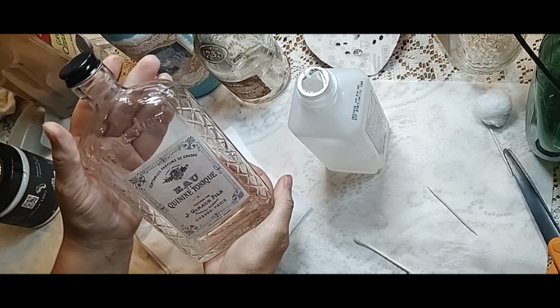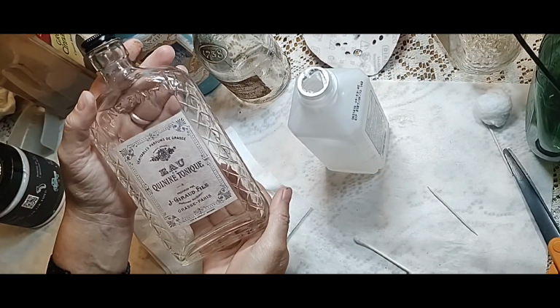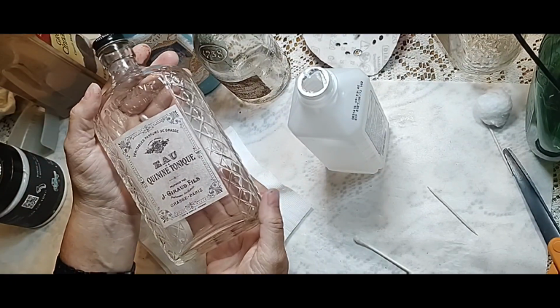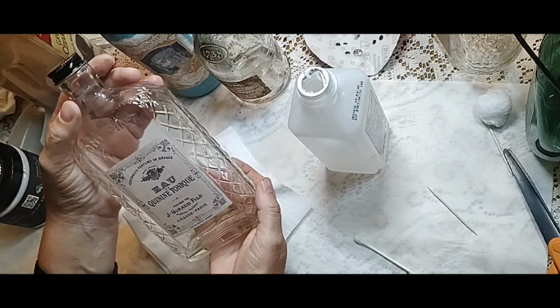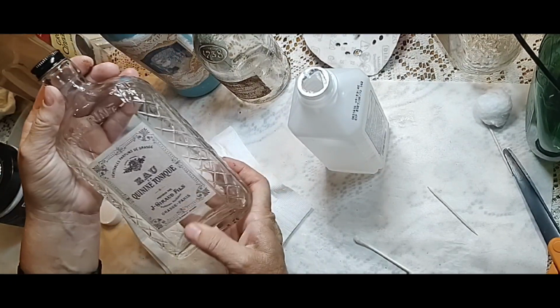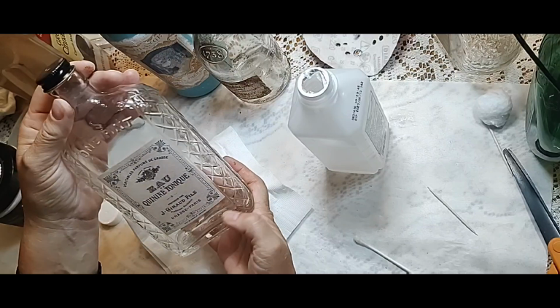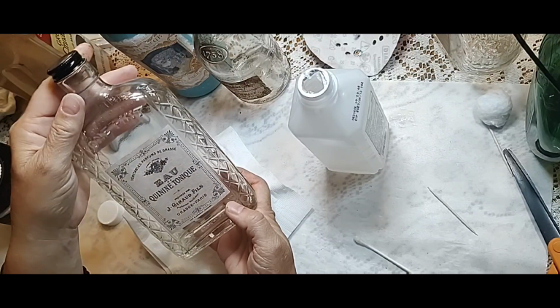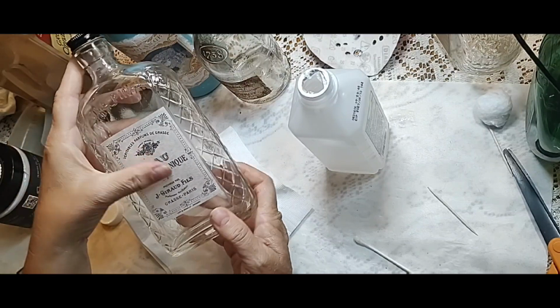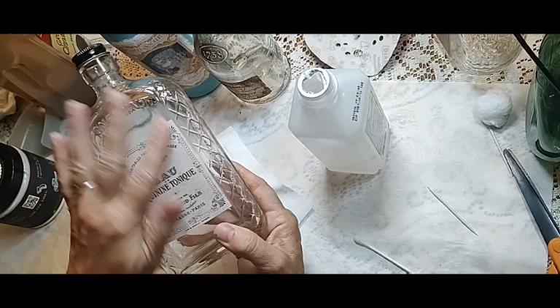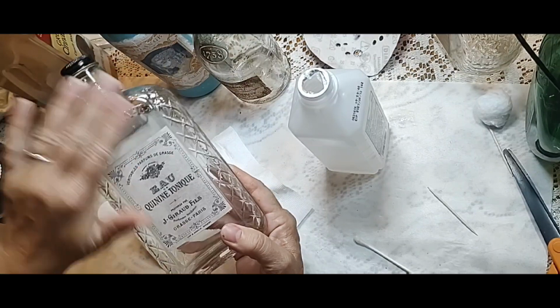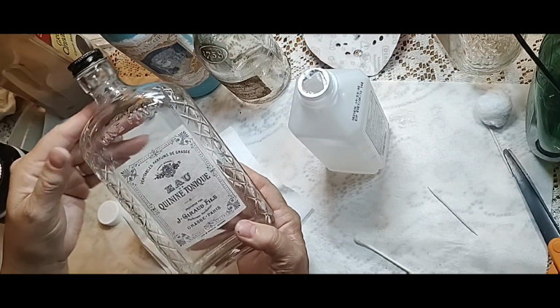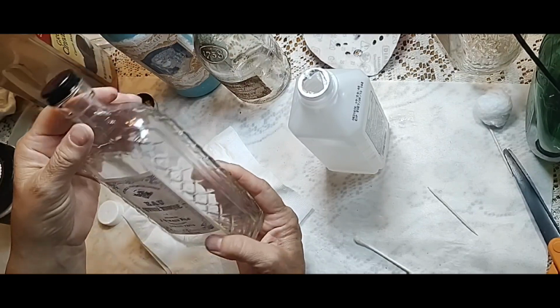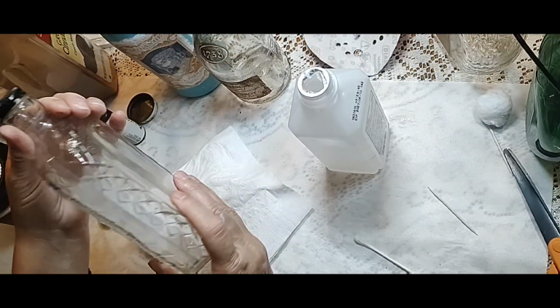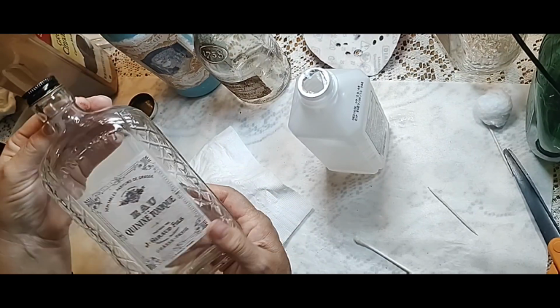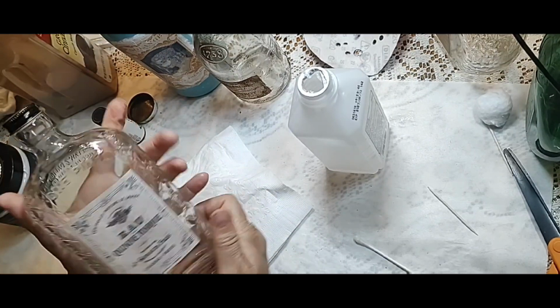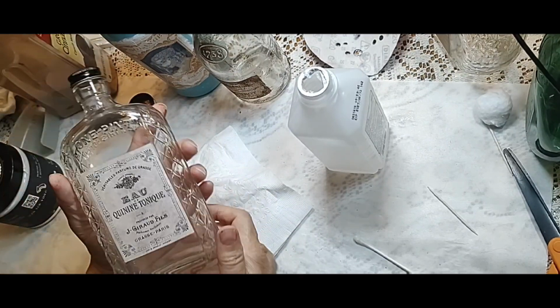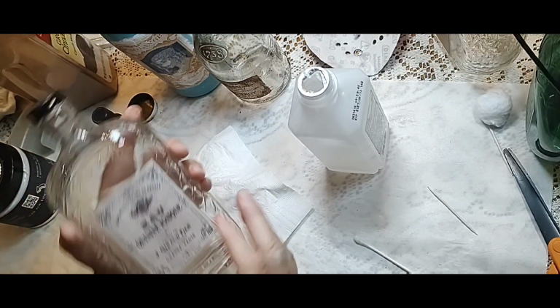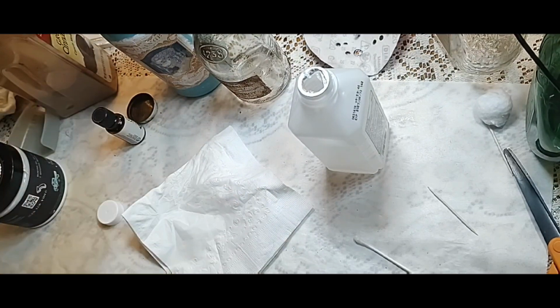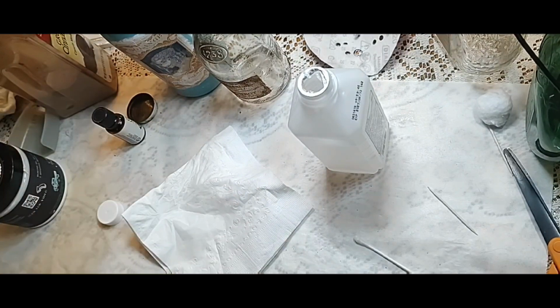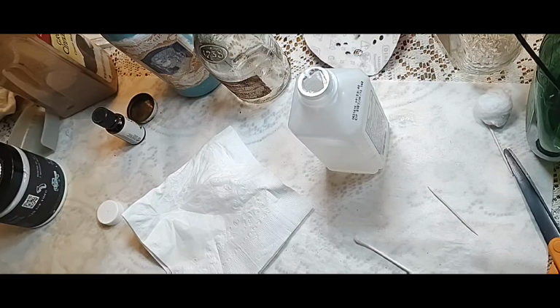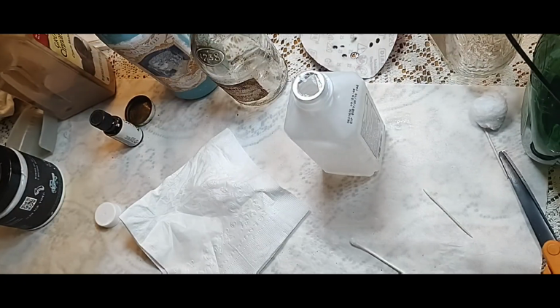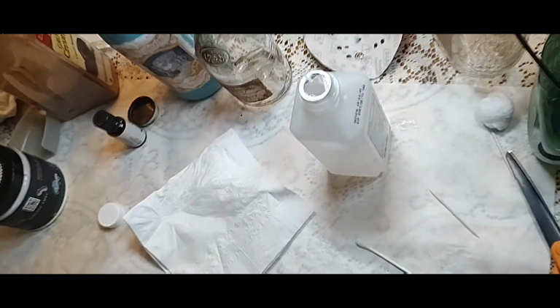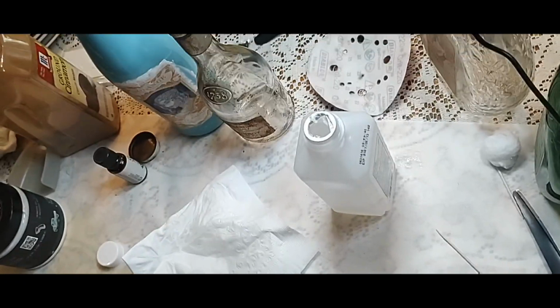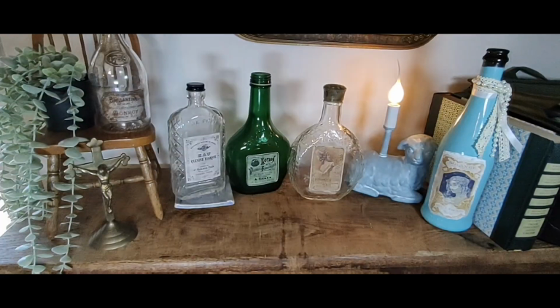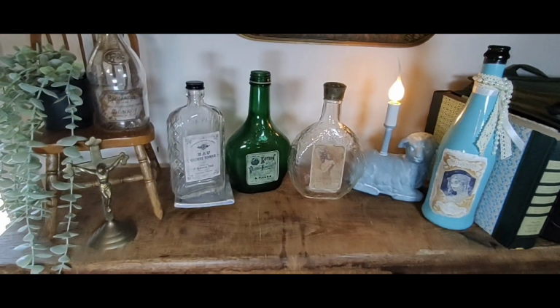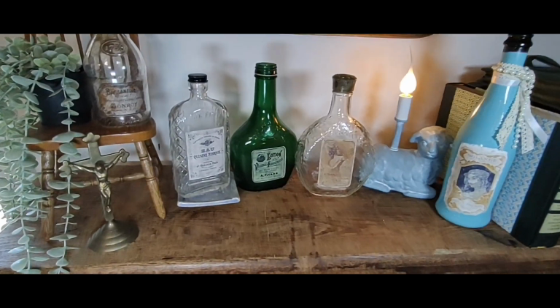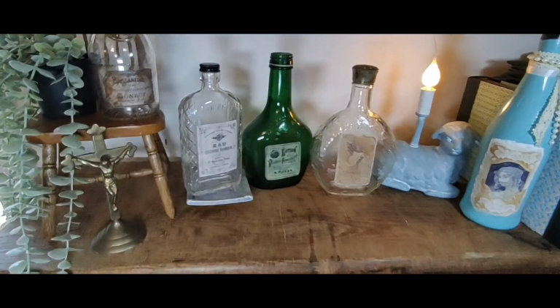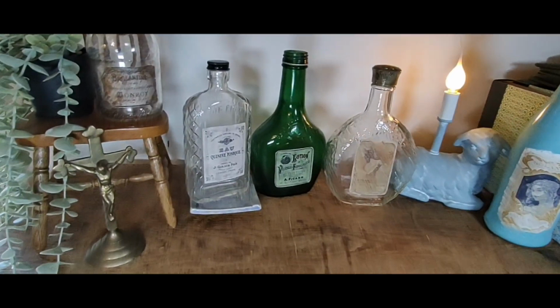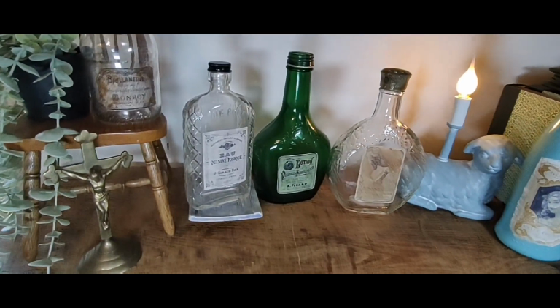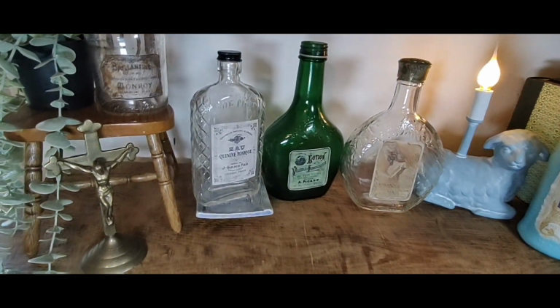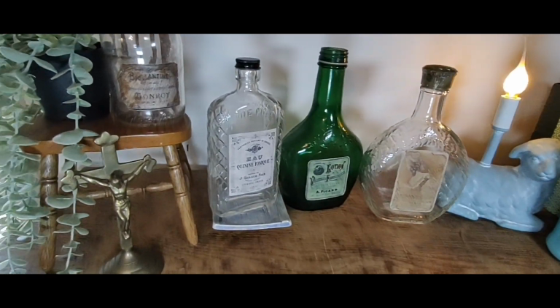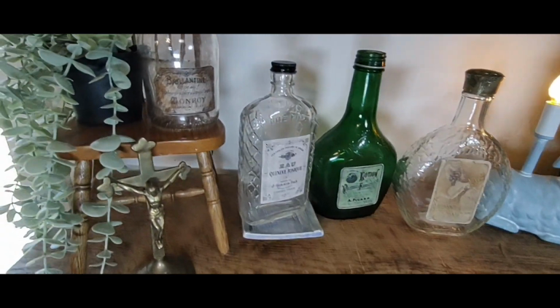Aren't they pretty? I just think they look so neat. Now they look like old bottles — like something left over from the Victorian era. Here are the finished models.